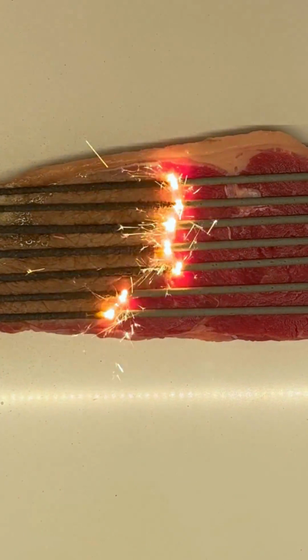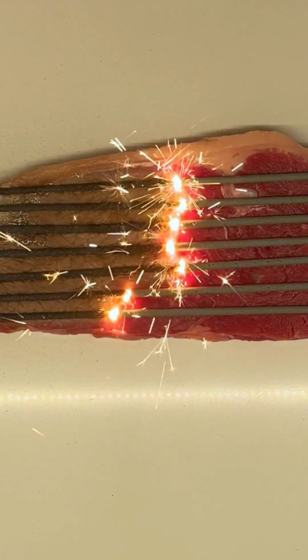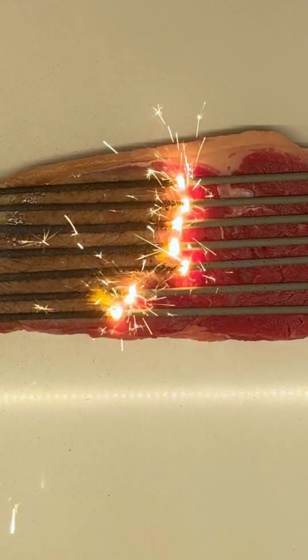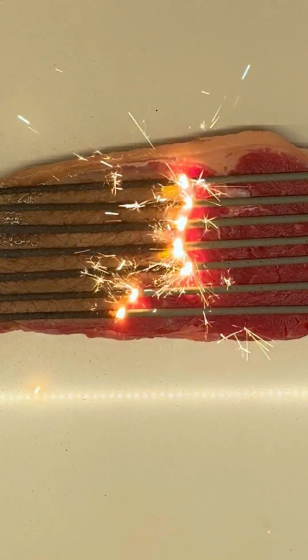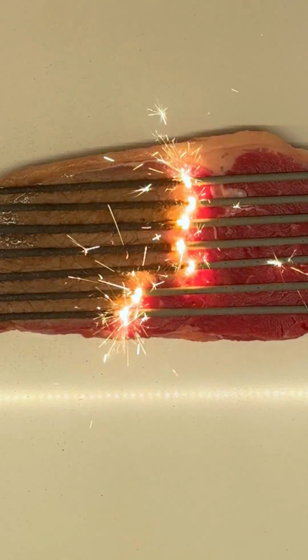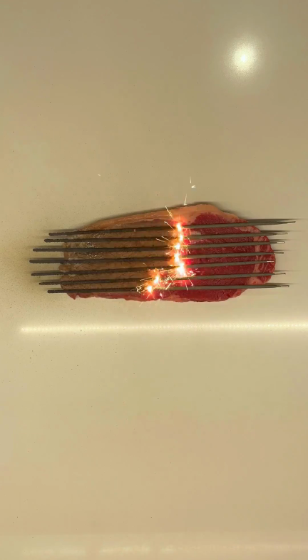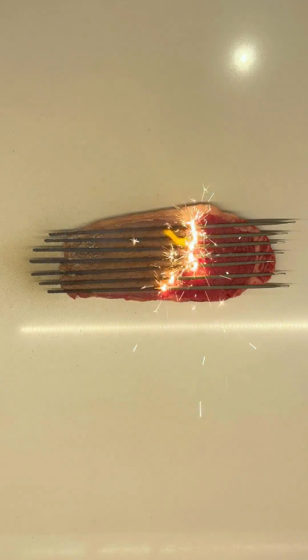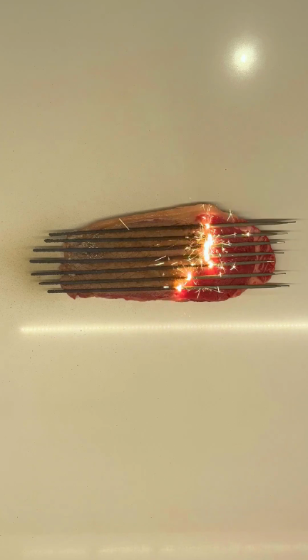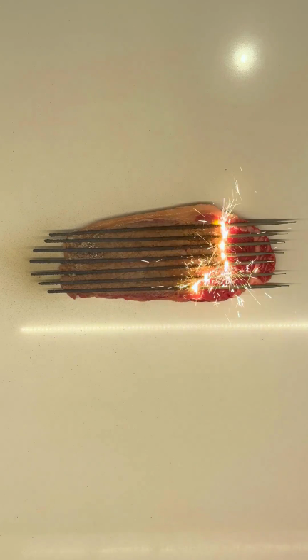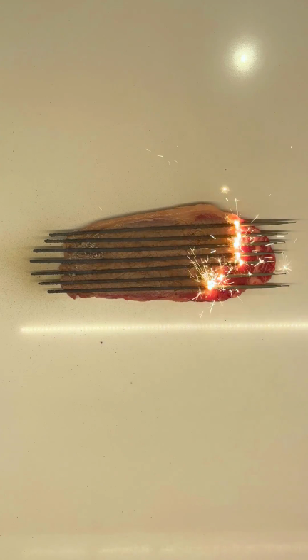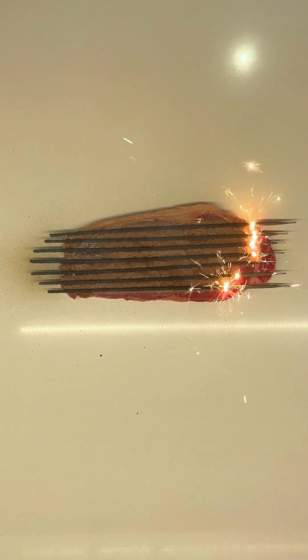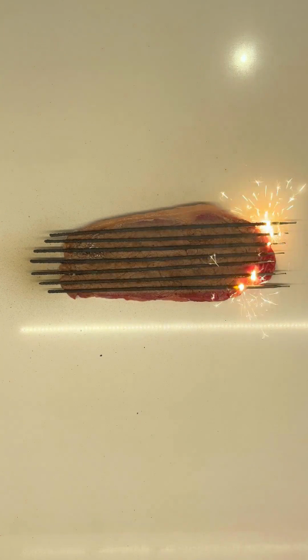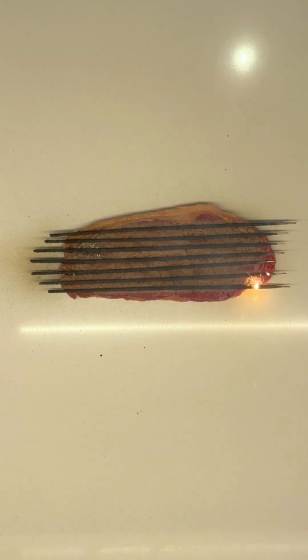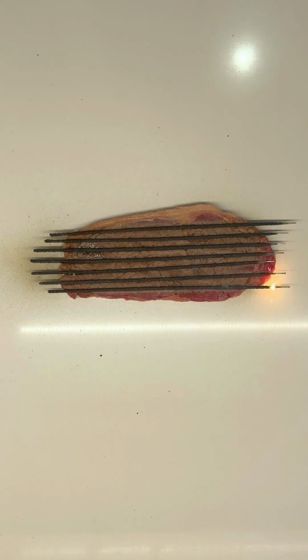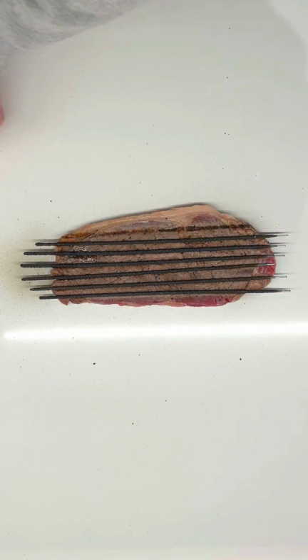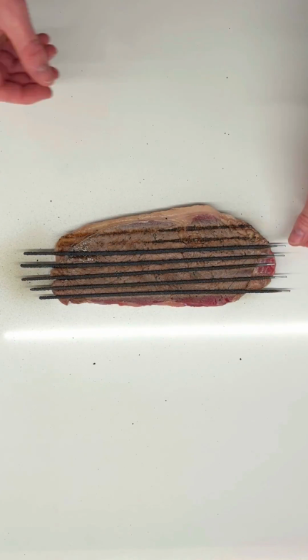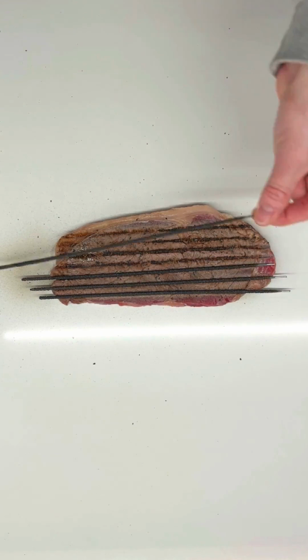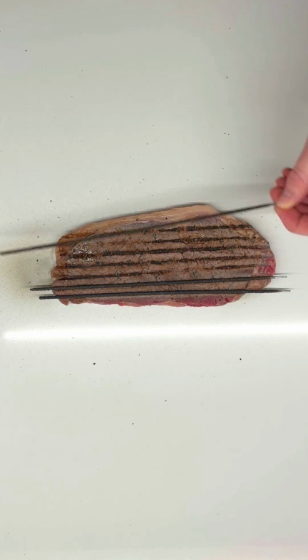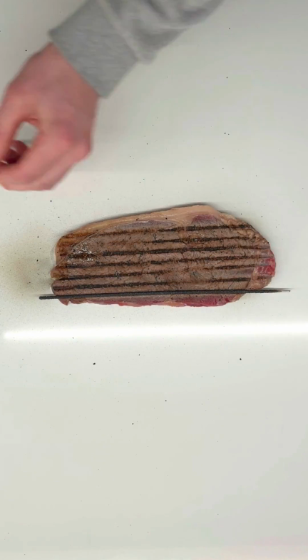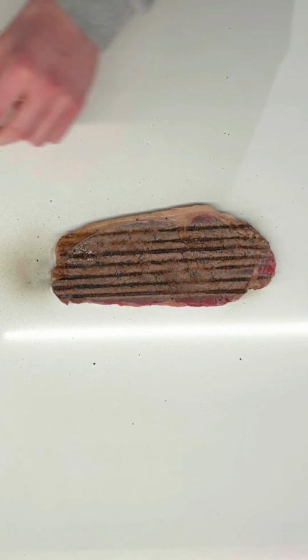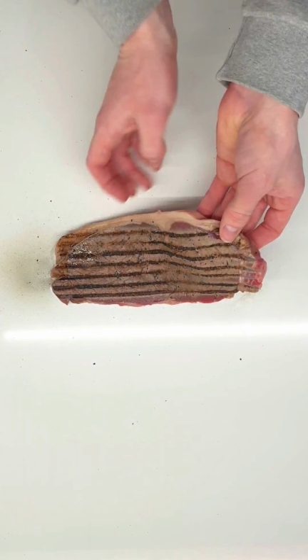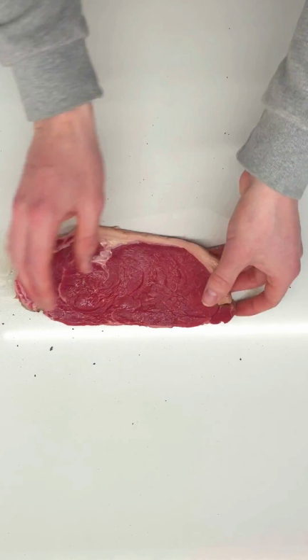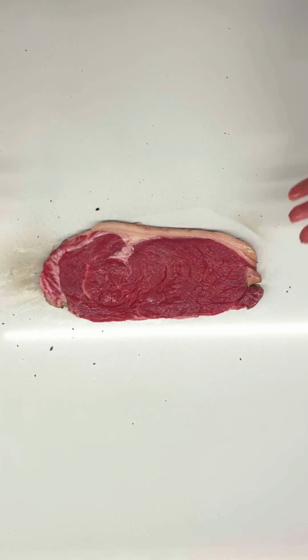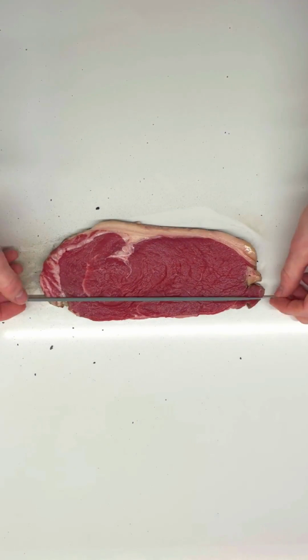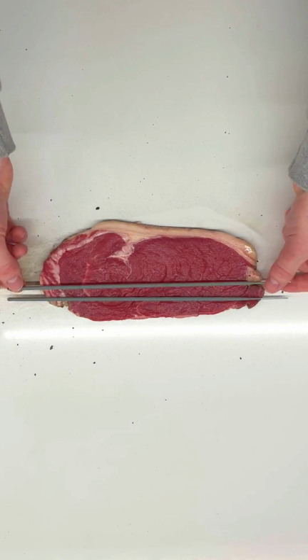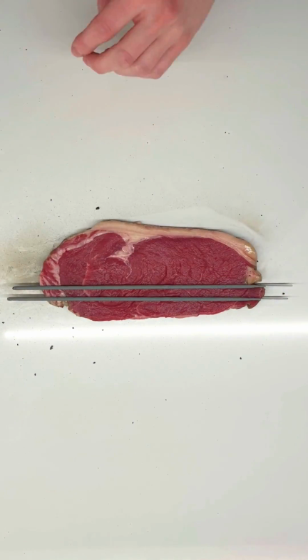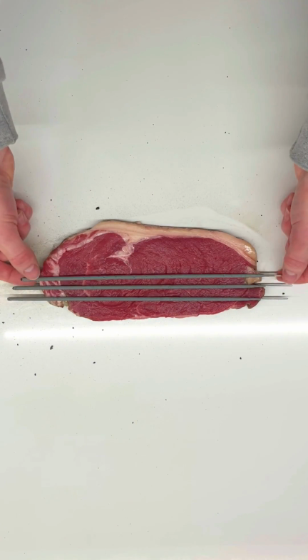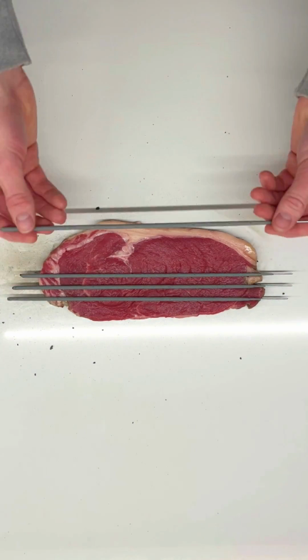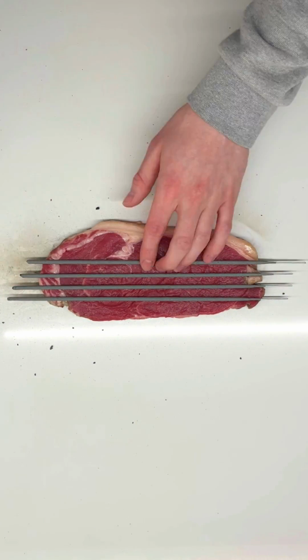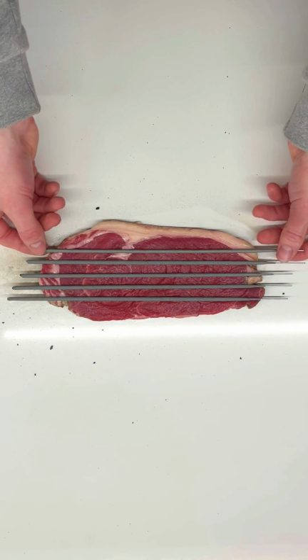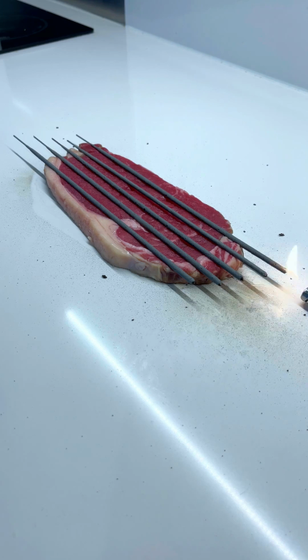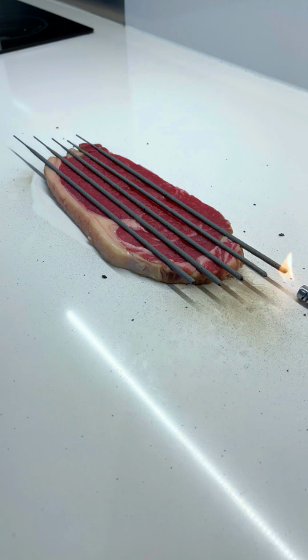These sparklers are definitely cooking this steak. Okay, now let's flip it over, repeat the process on the other side, then cut it open and see if this has actually worked. Also, make sure to get your suggestions in for what I should sparkle cook next.